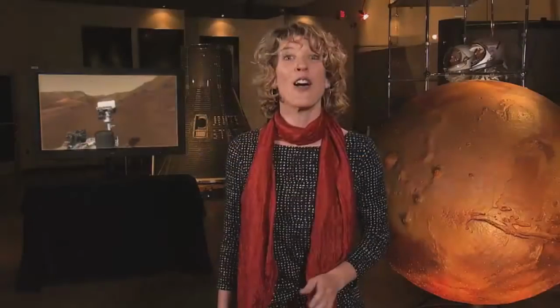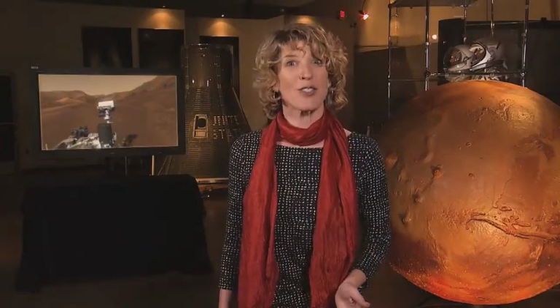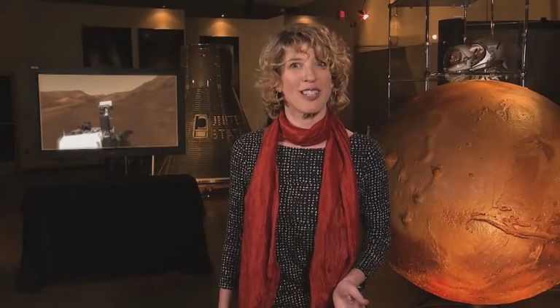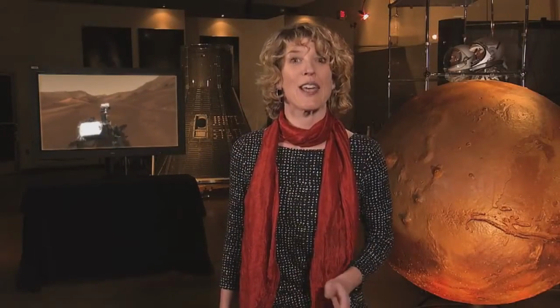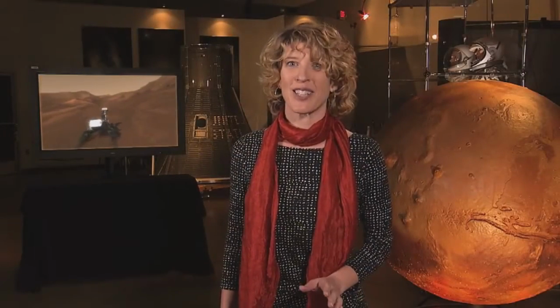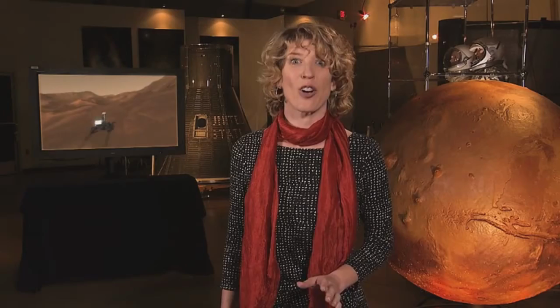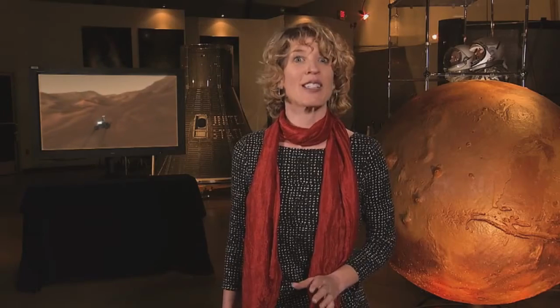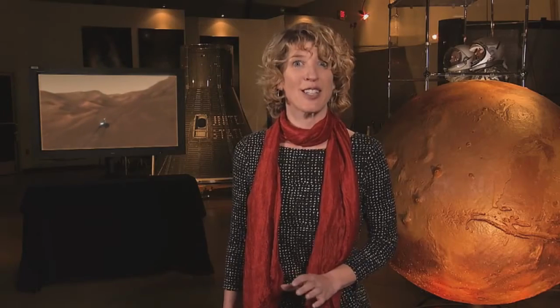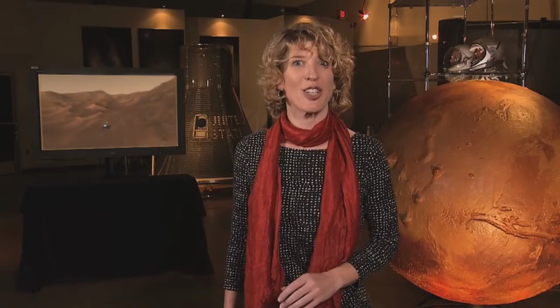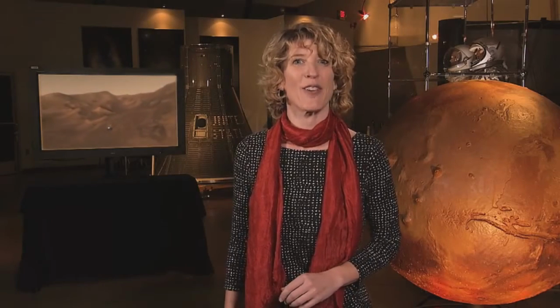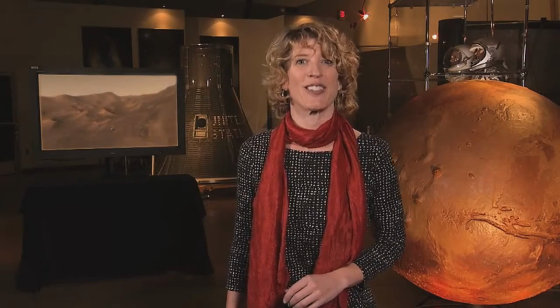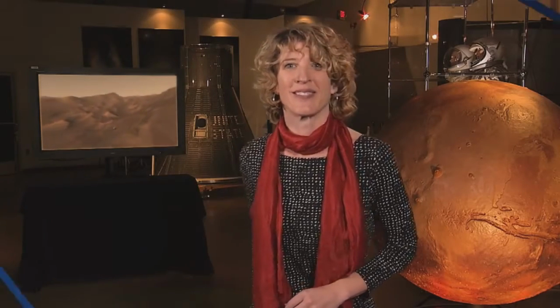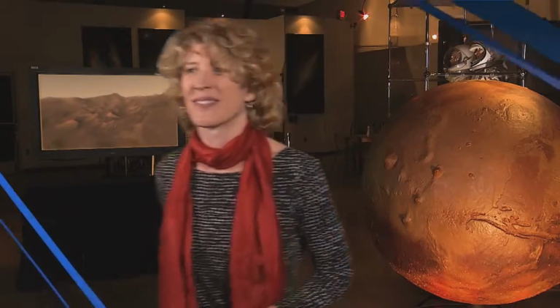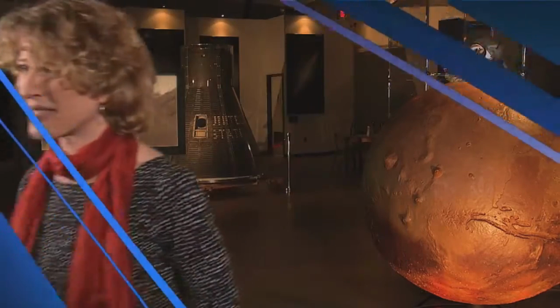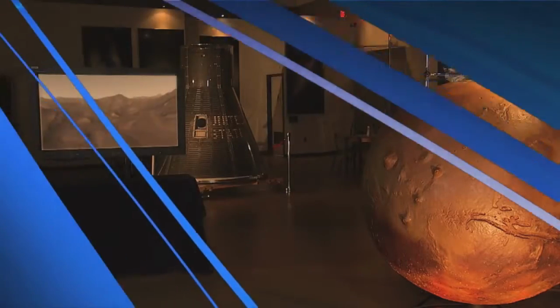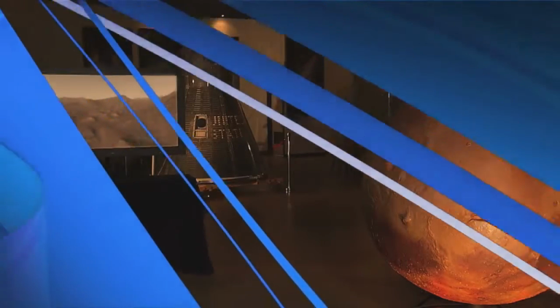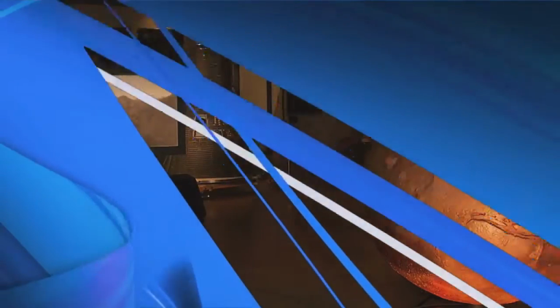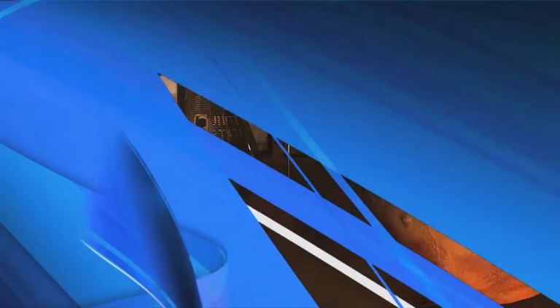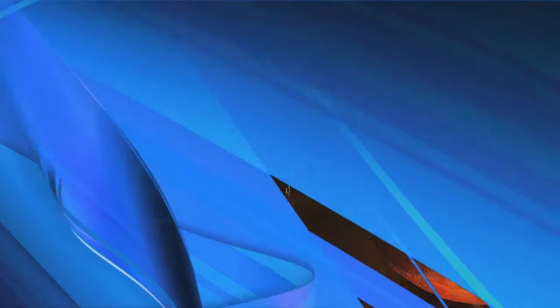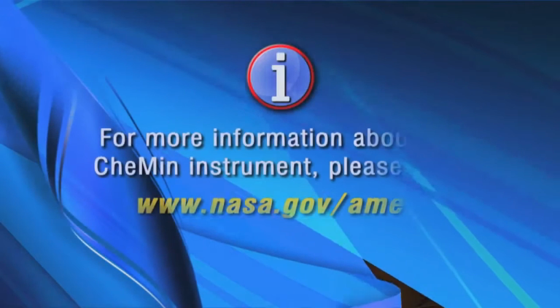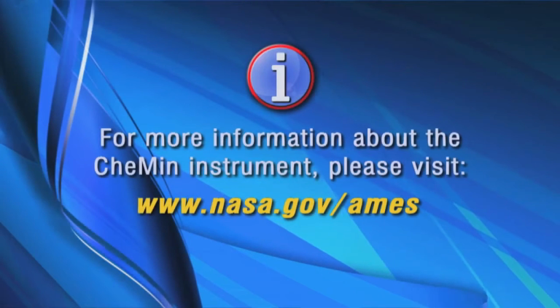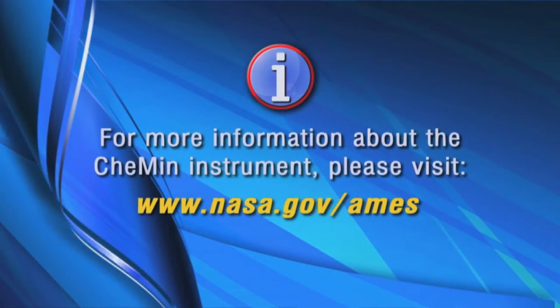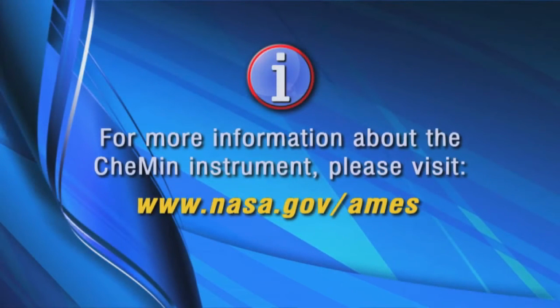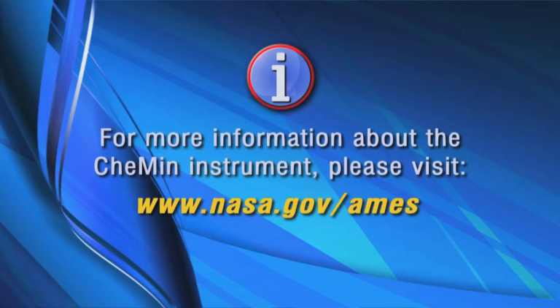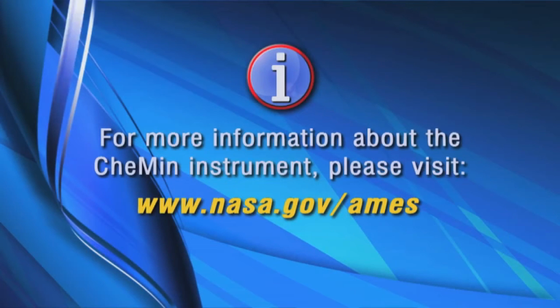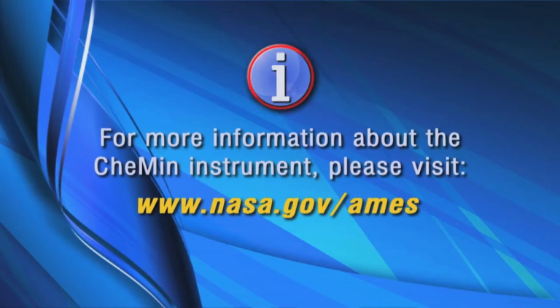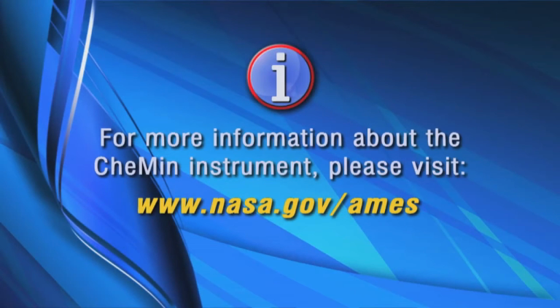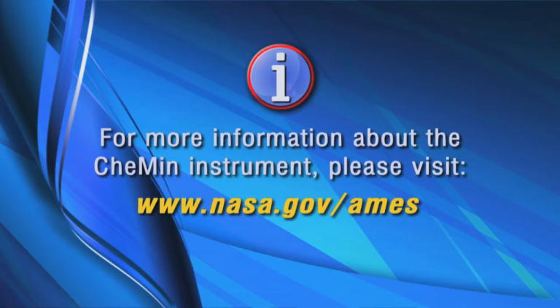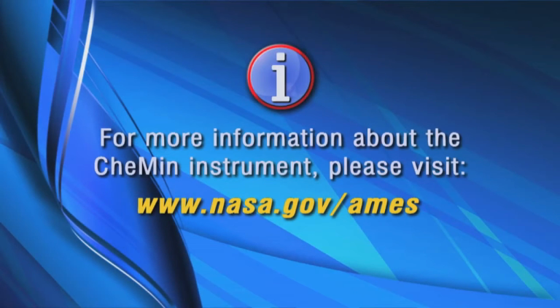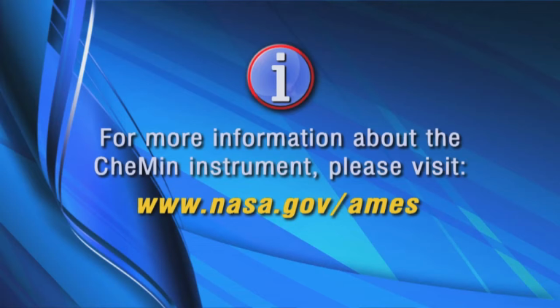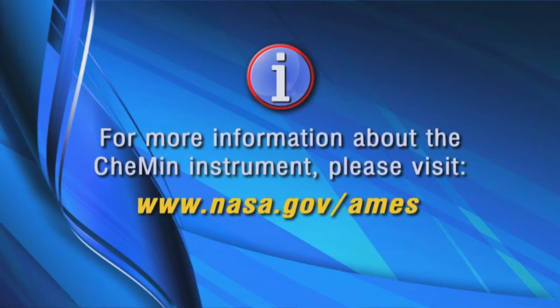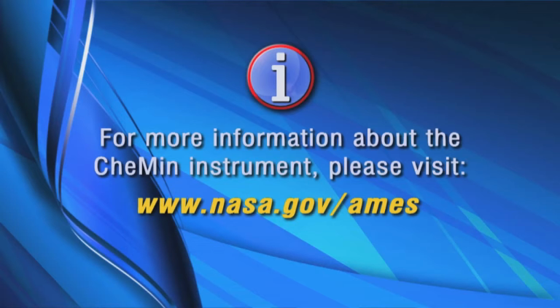Thanks for joining us, and meet us again on our next Destination Innovation. For more information about the CheMin instrument, please visit nasa.gov/ames.